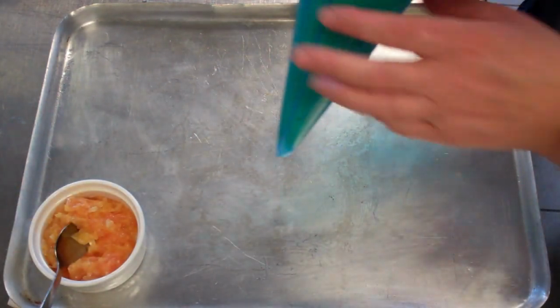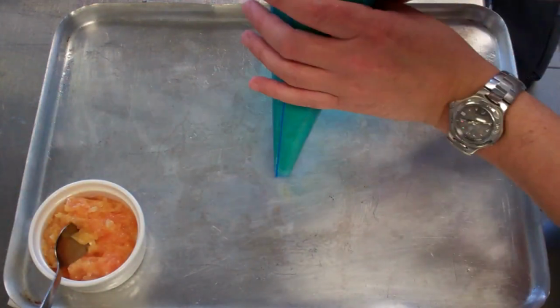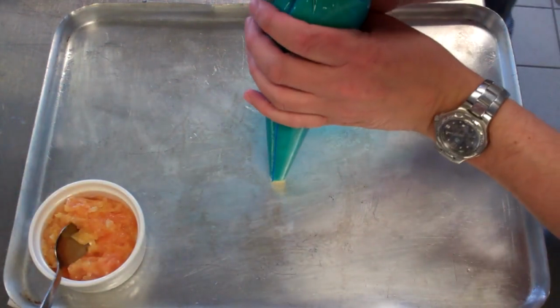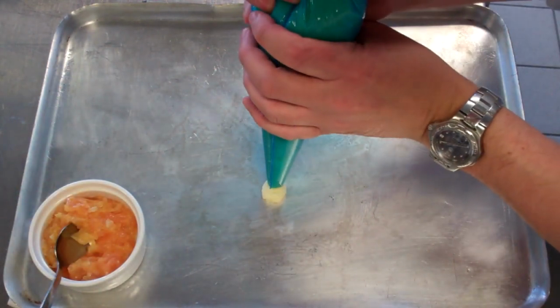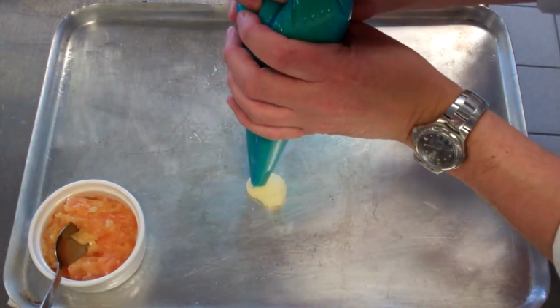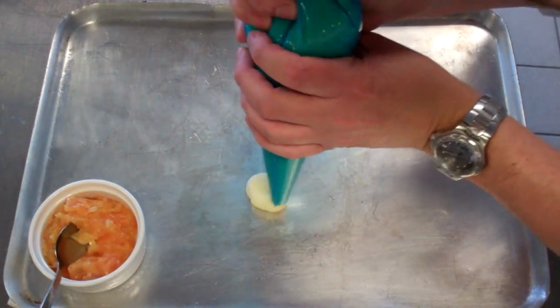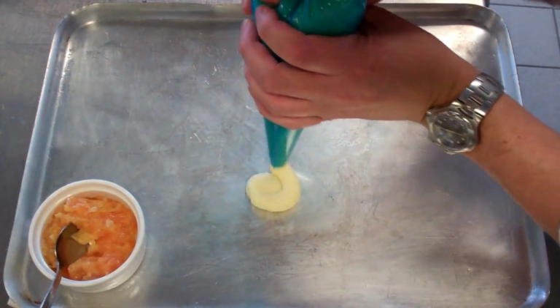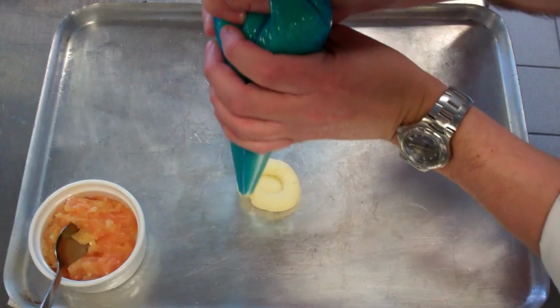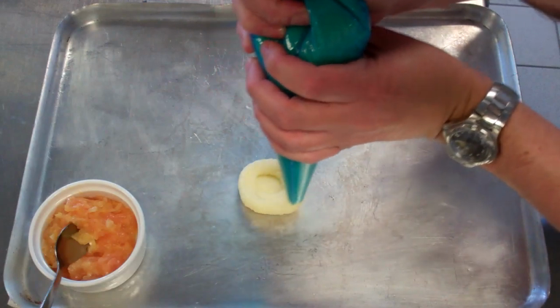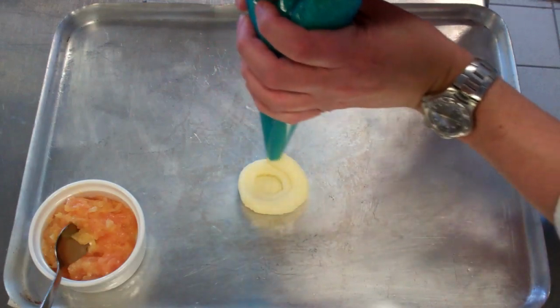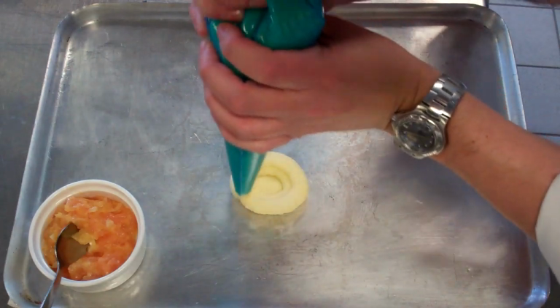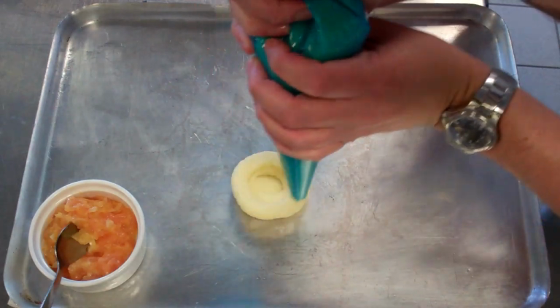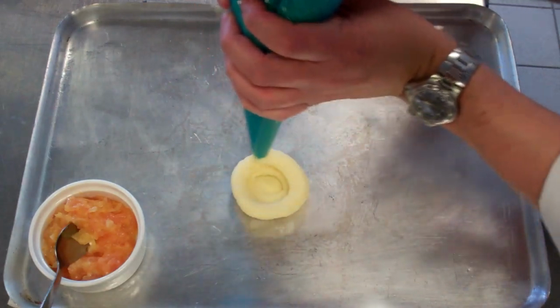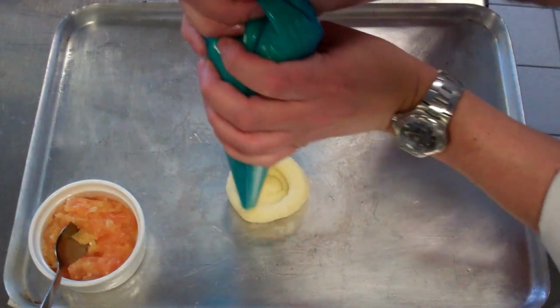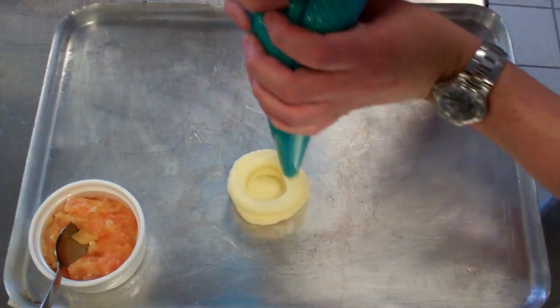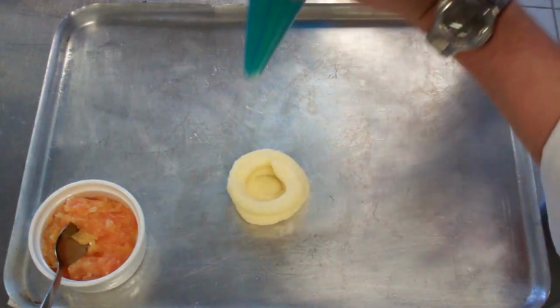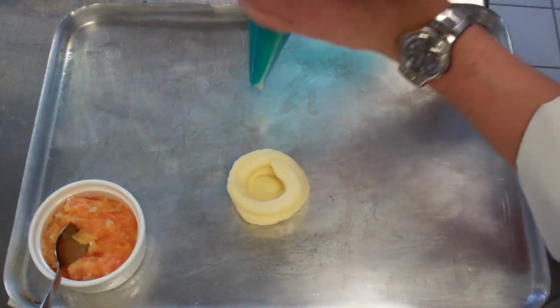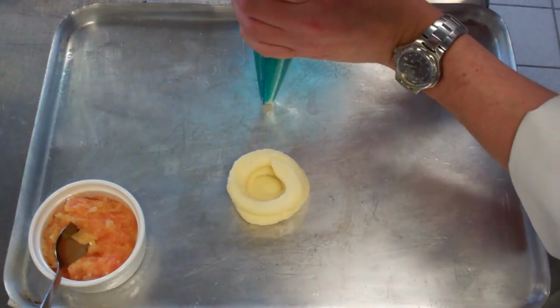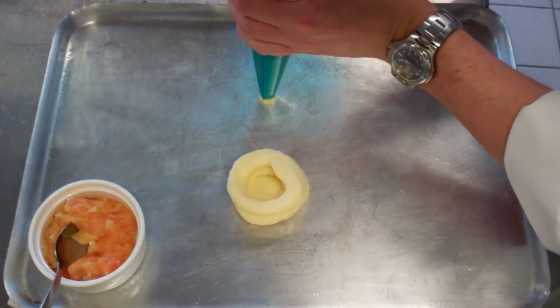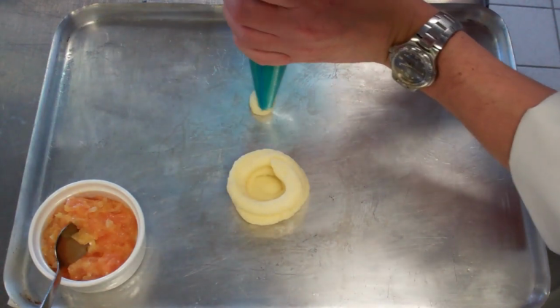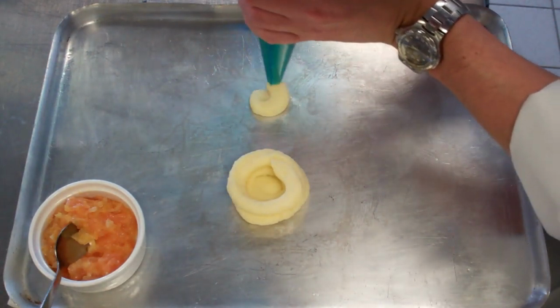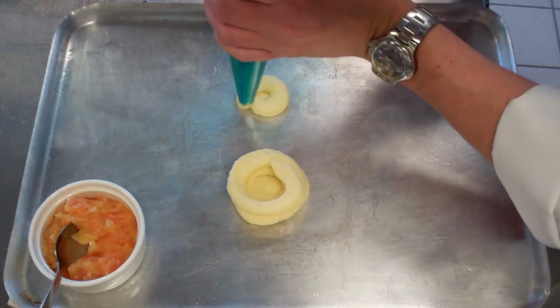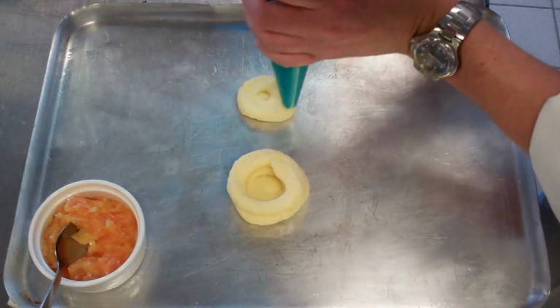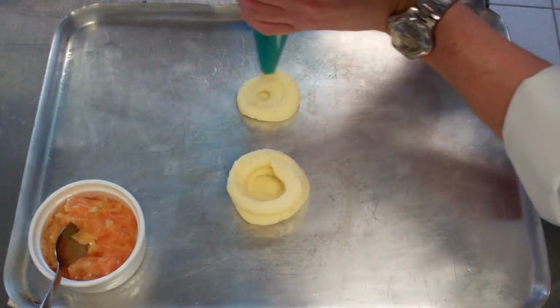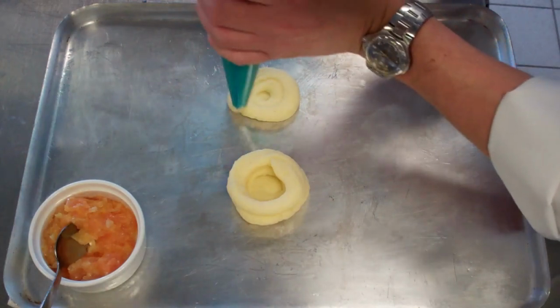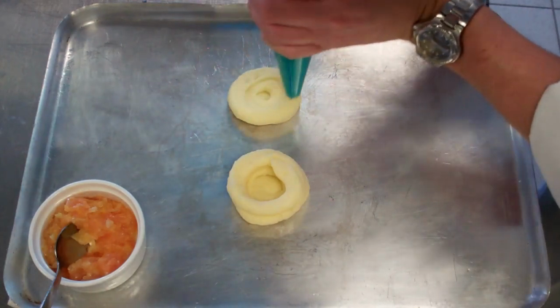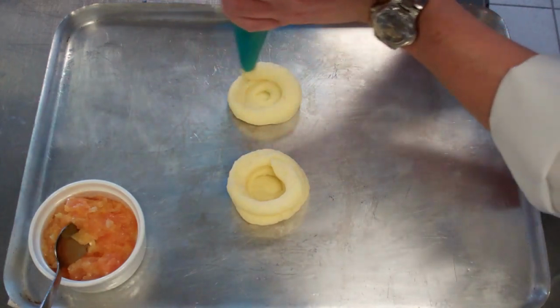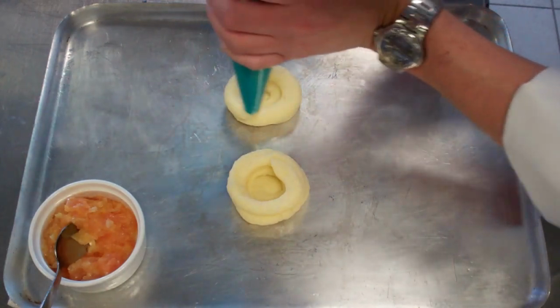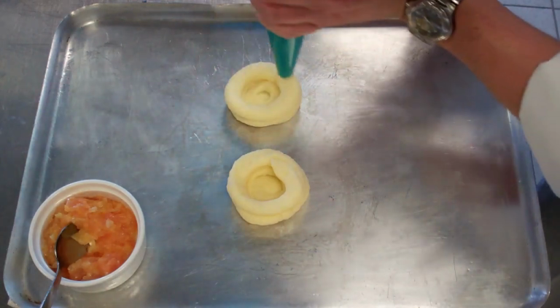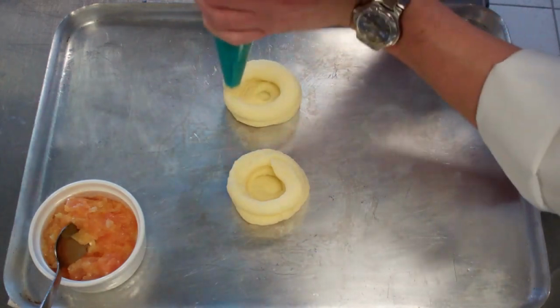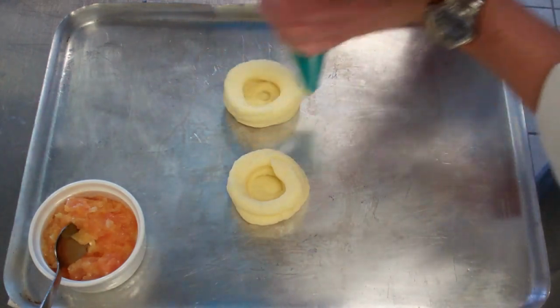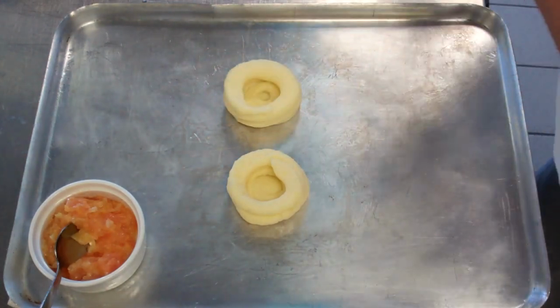What we do is start on the base and then build up the sides like that. I'll do another one — start on the base and then you build up the layers around it.